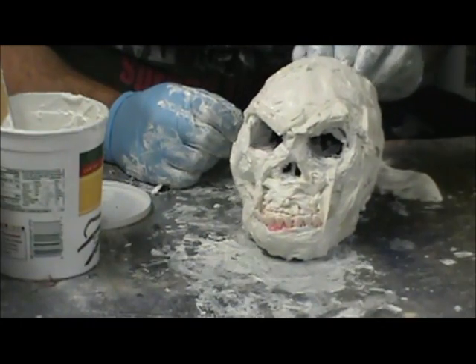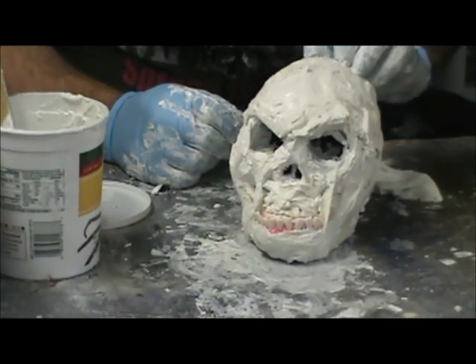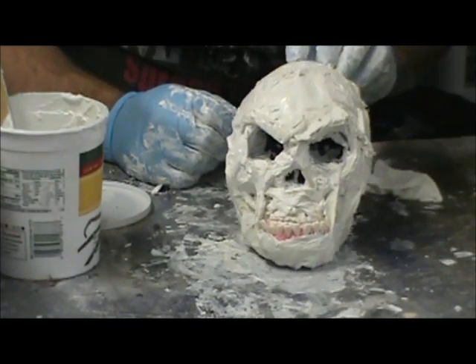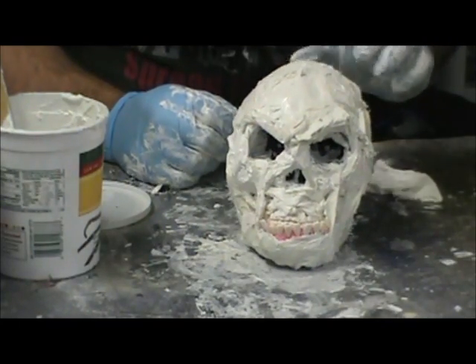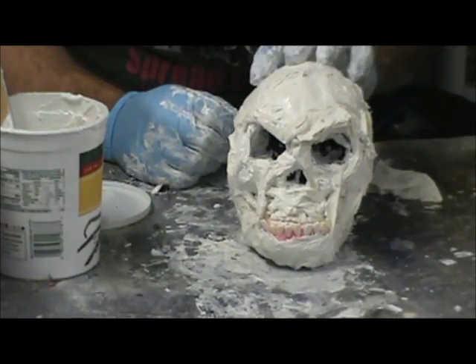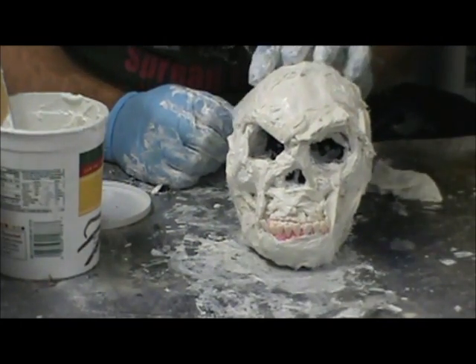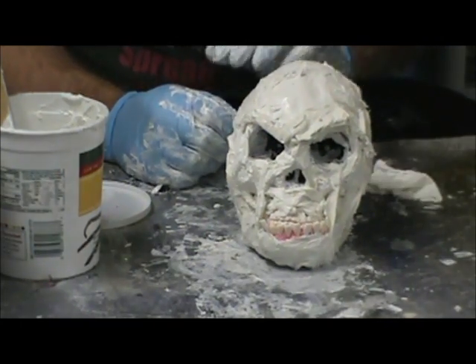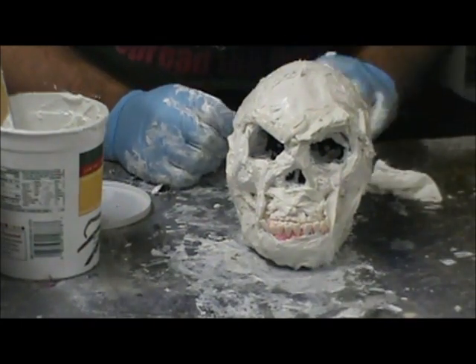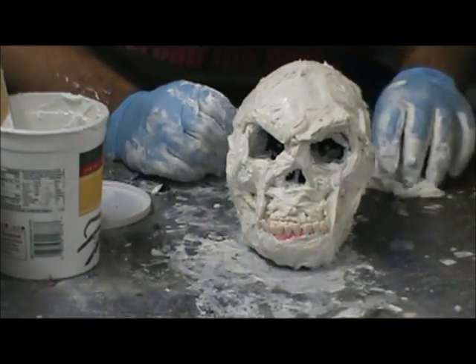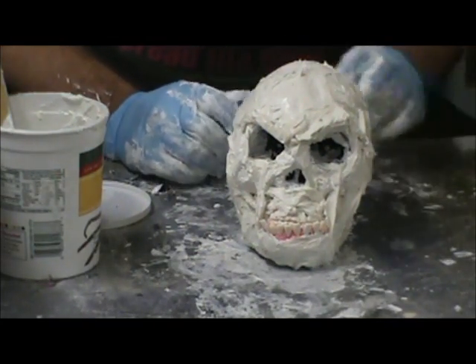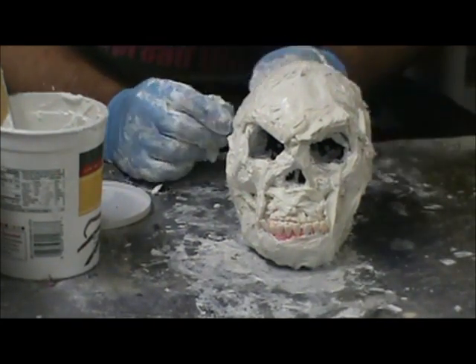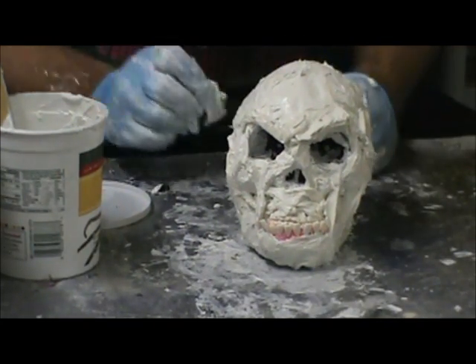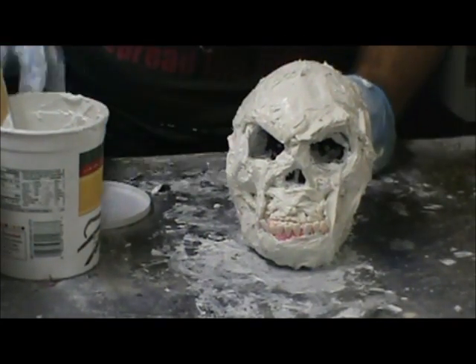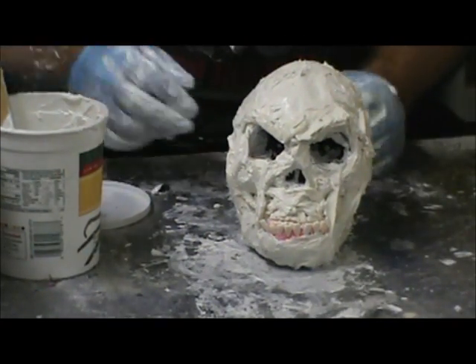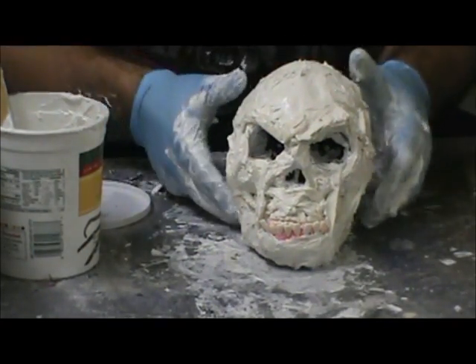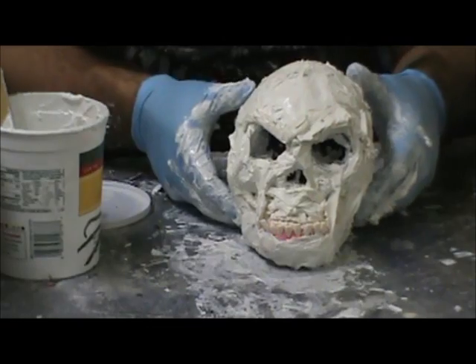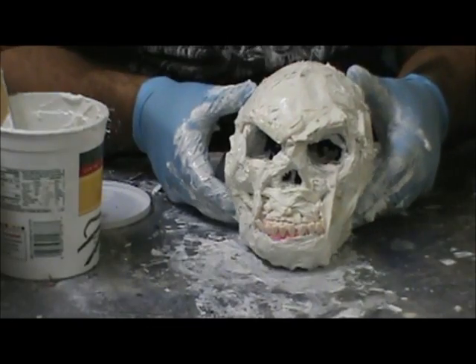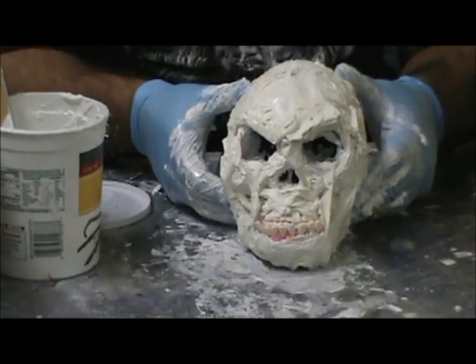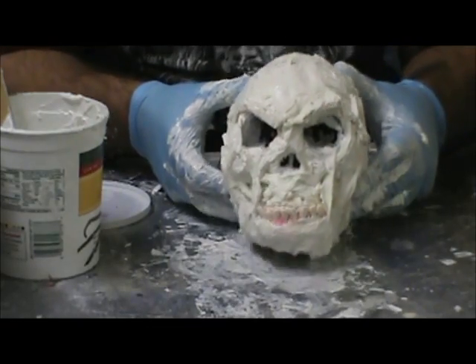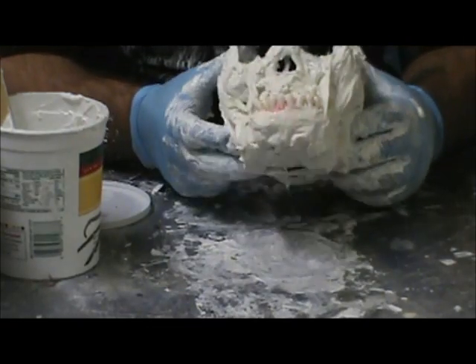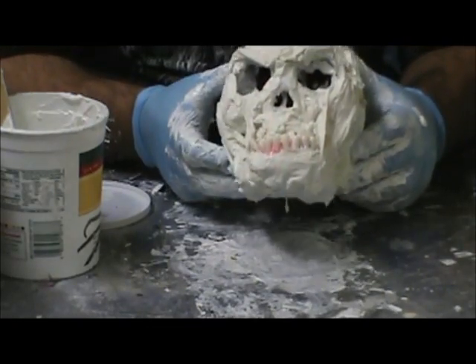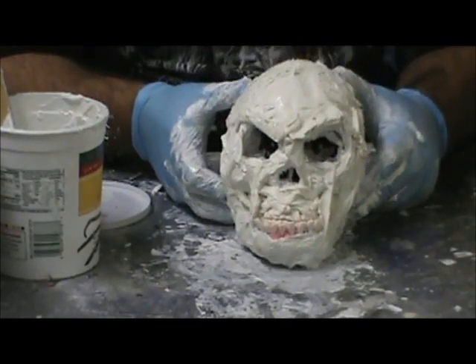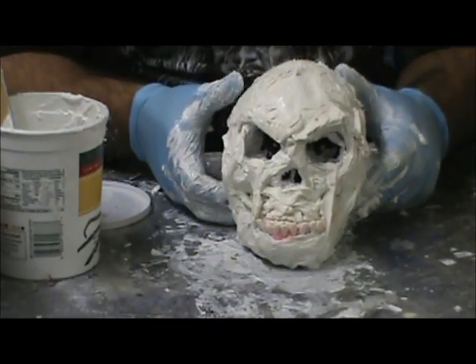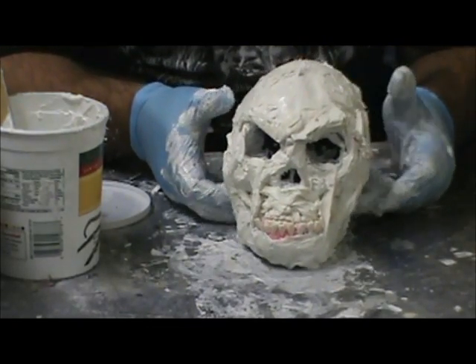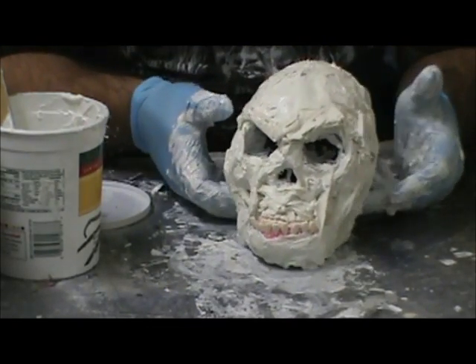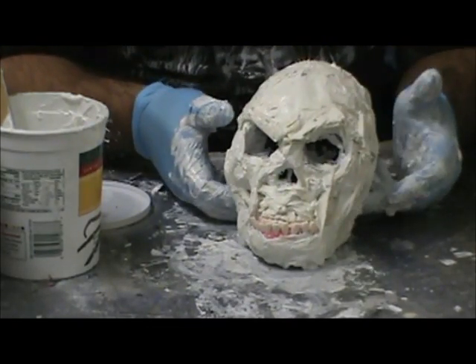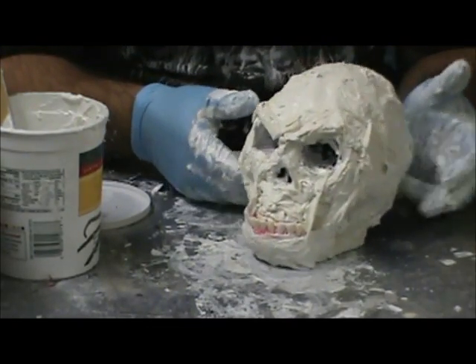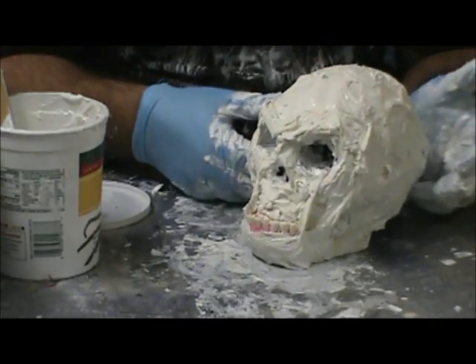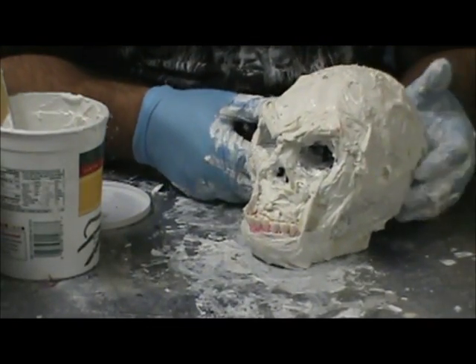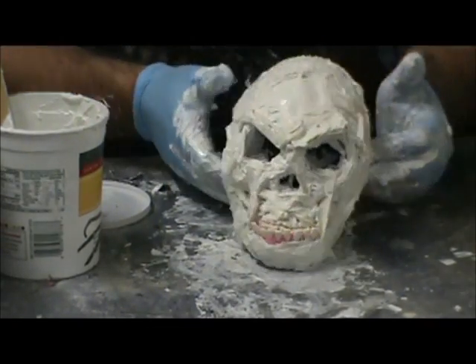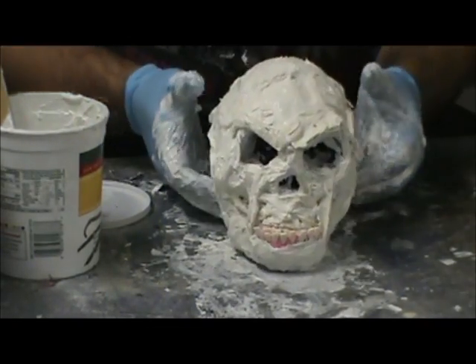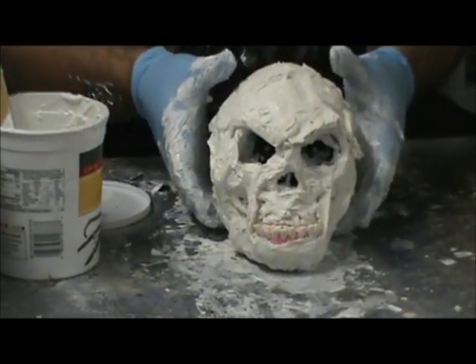All right, right there is my new one. I'm going to let this dry, and I will show you the finished product for one like it.